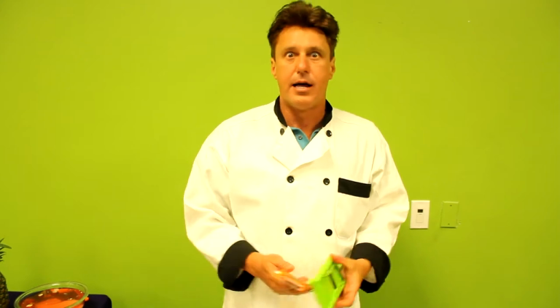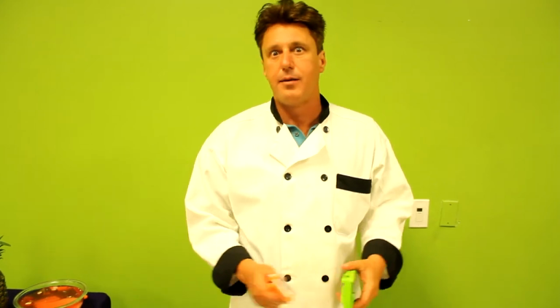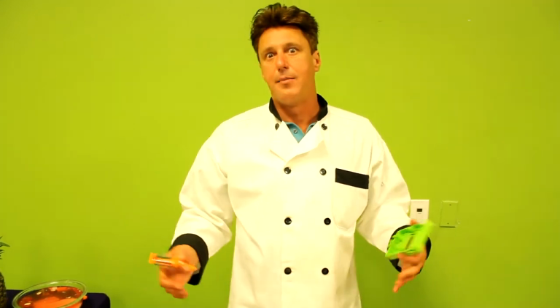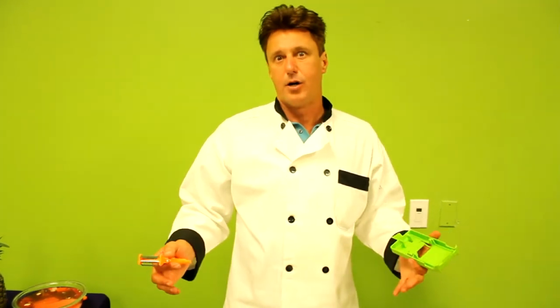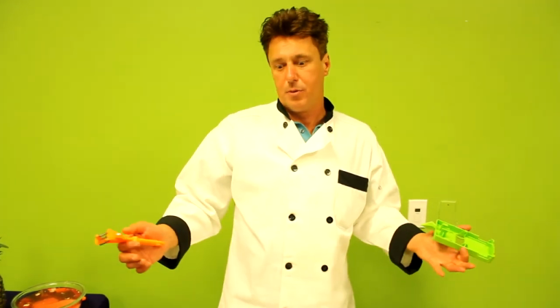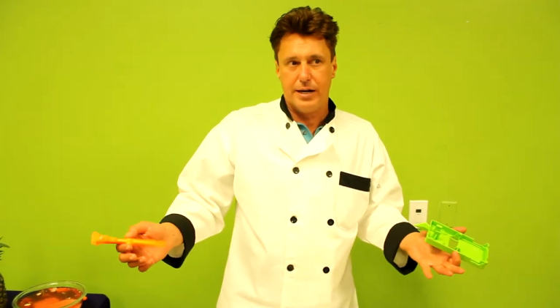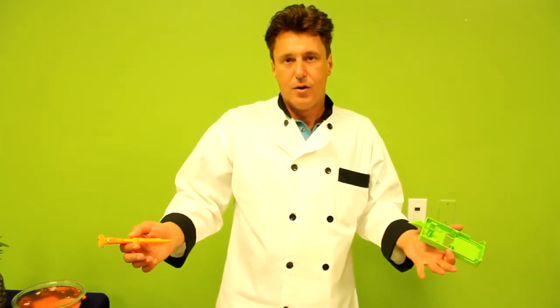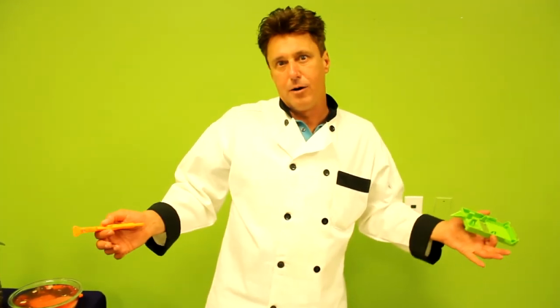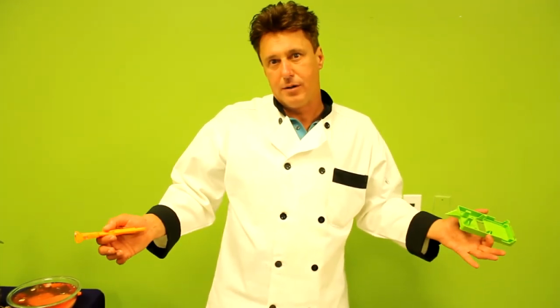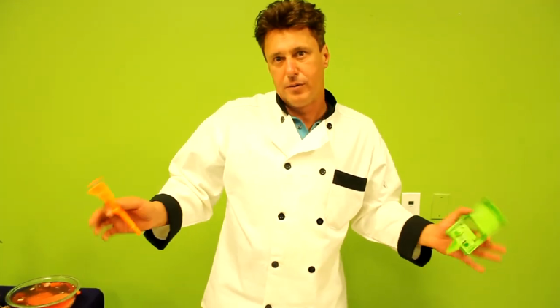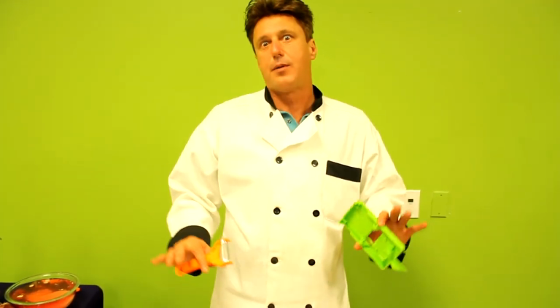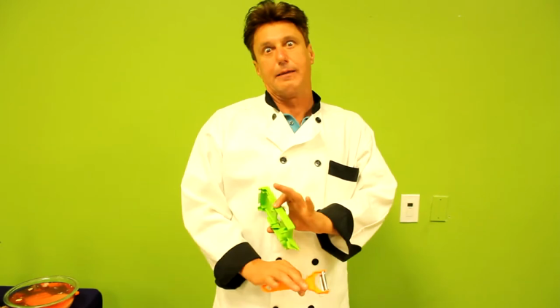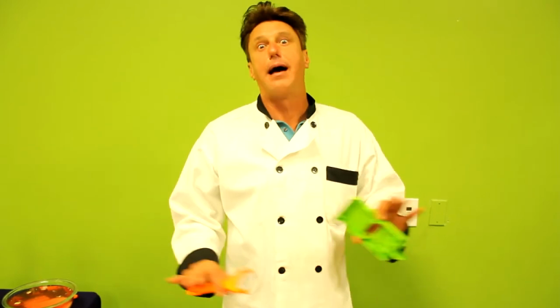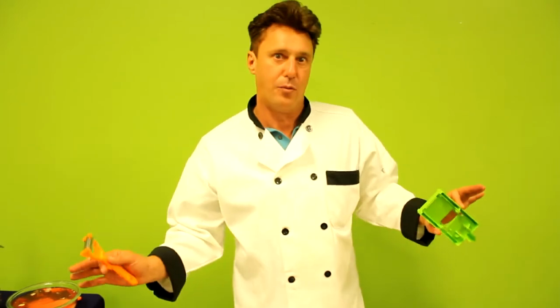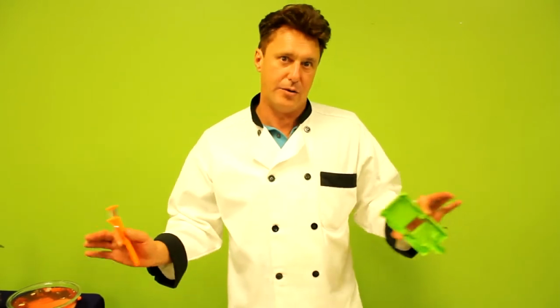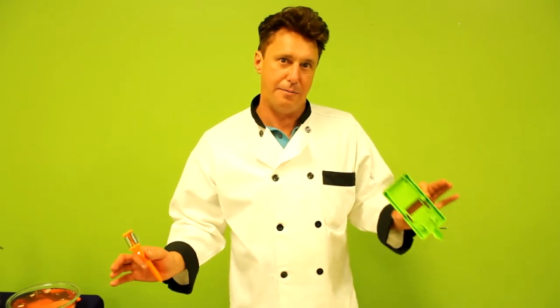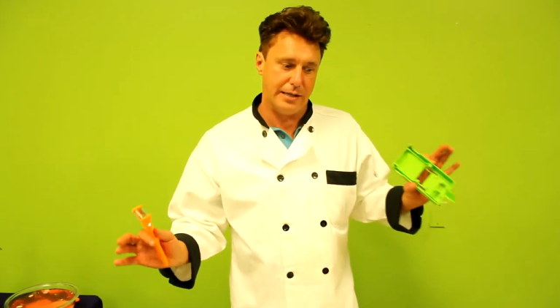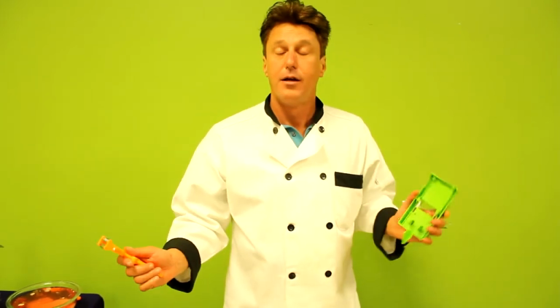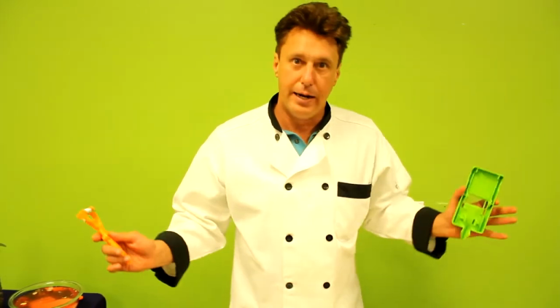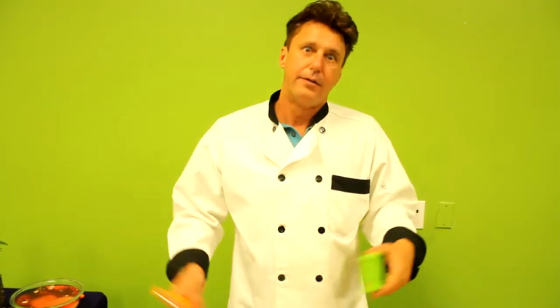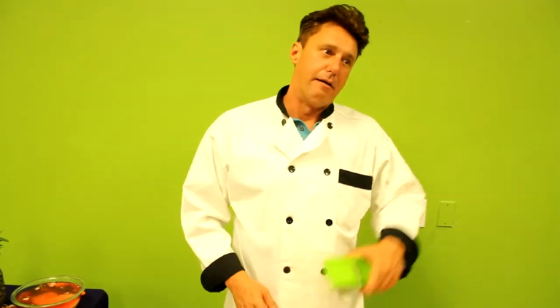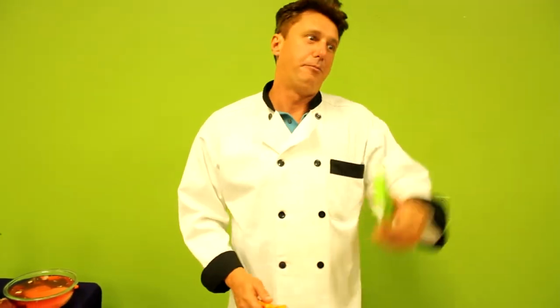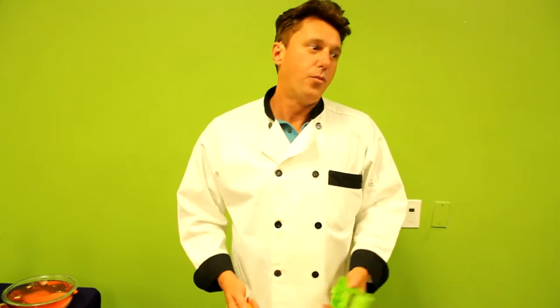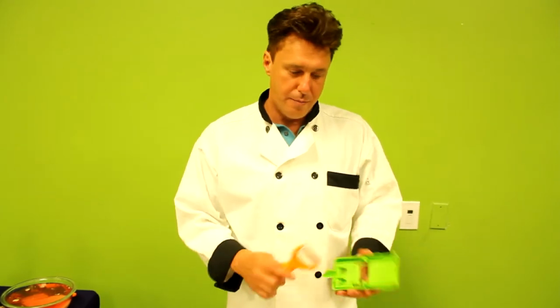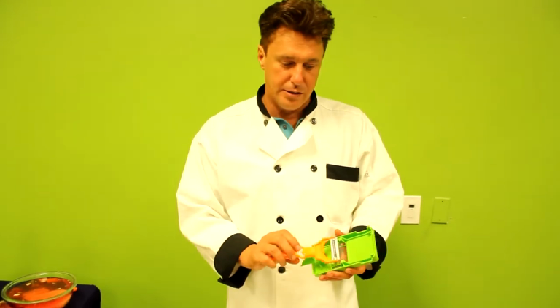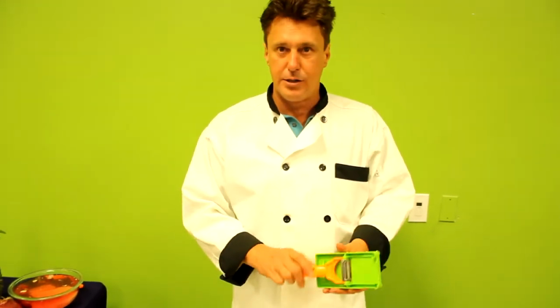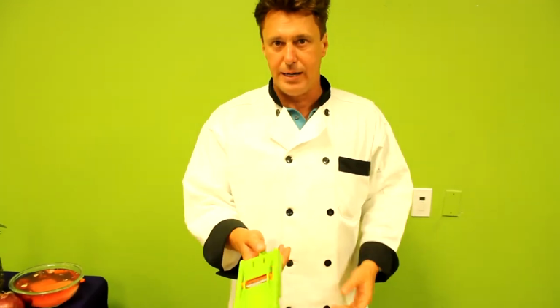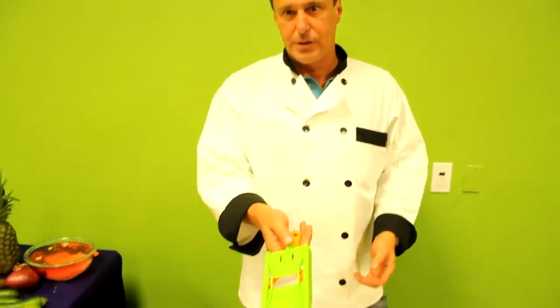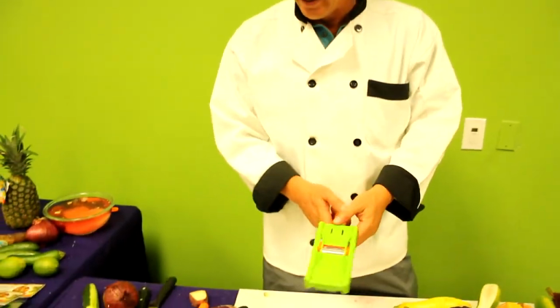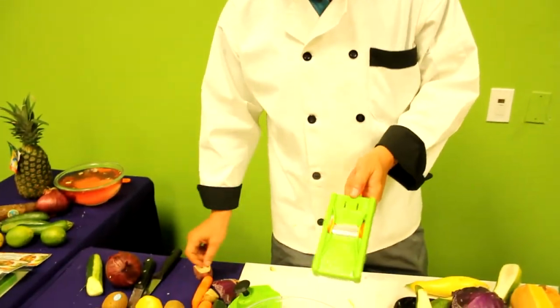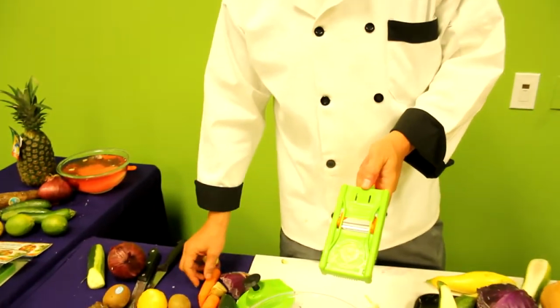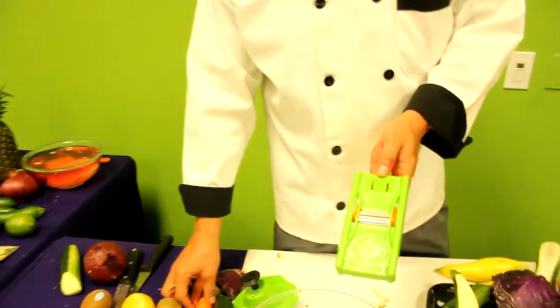A lot of times I'm at a show and people will say, 'I don't peel.' So this is probably the best way to show you how to get past that. I don't peel. Well good, because it's not just a peeler. Let me show you — this comes with a mandolin.